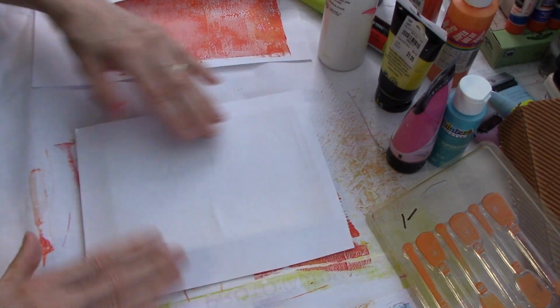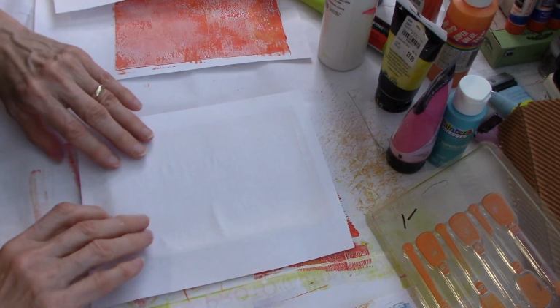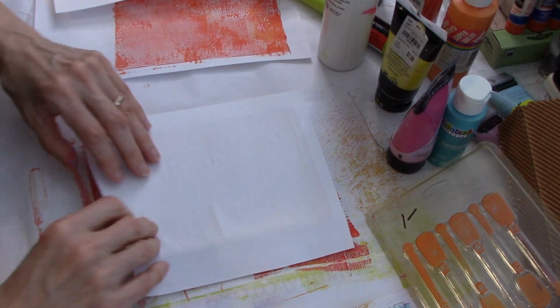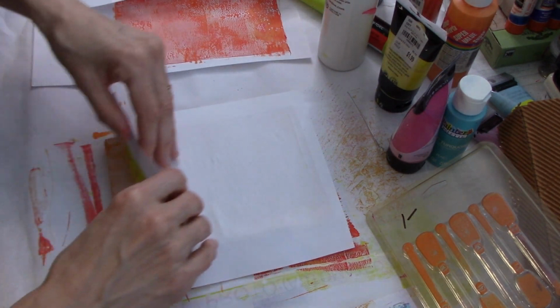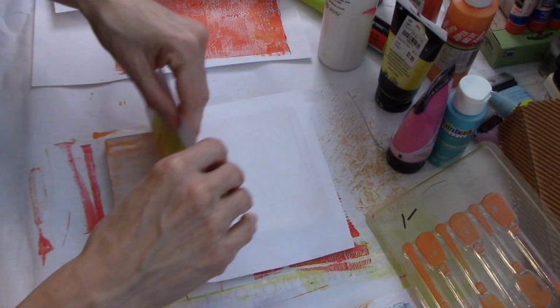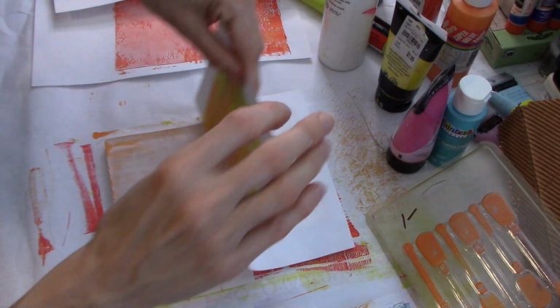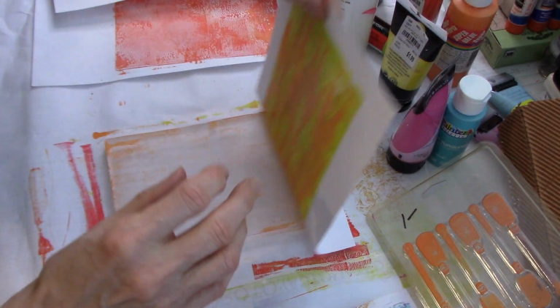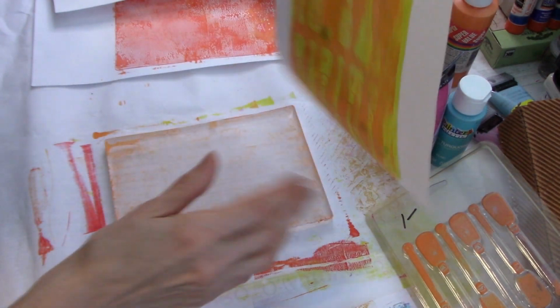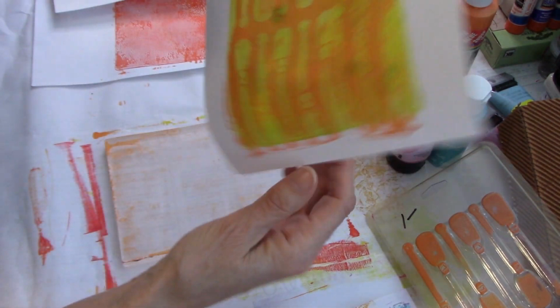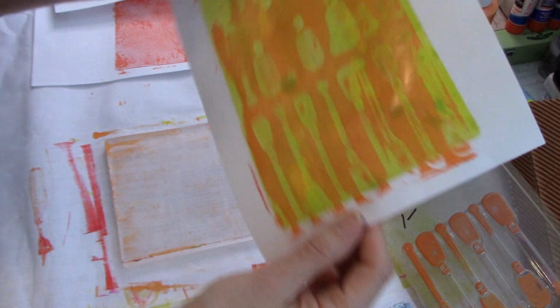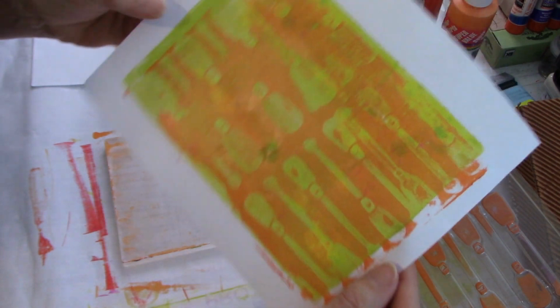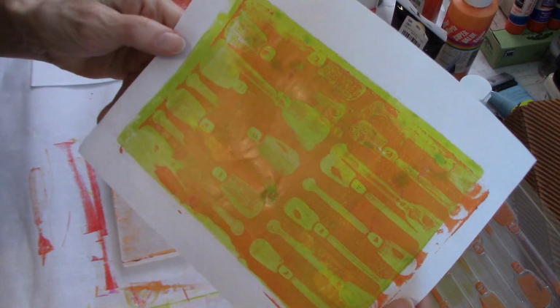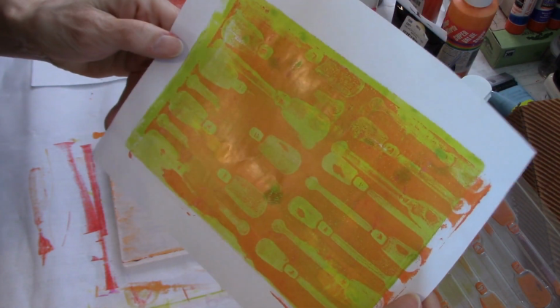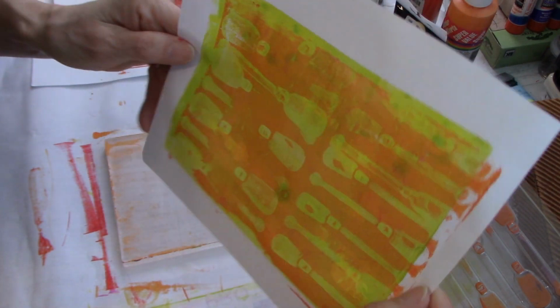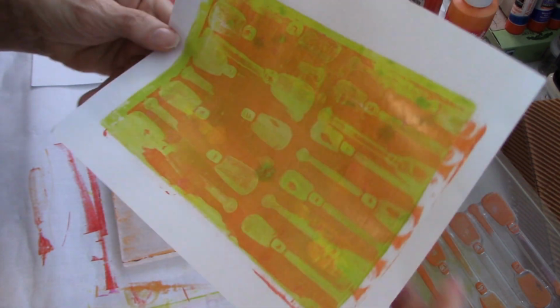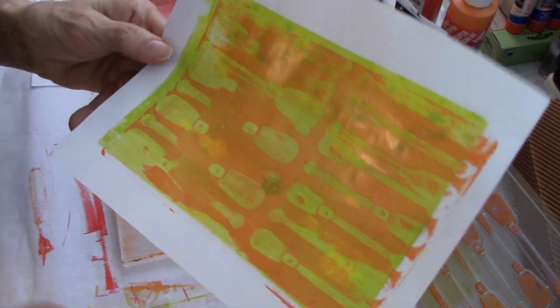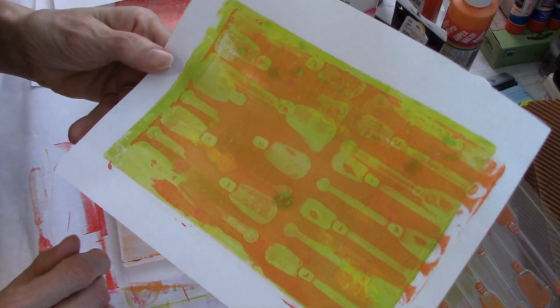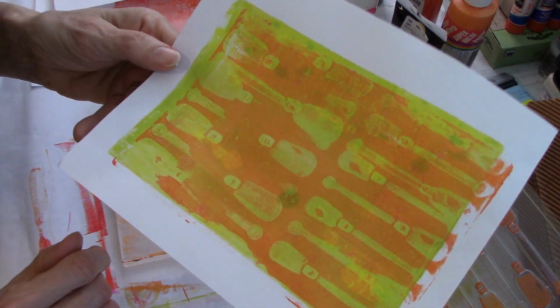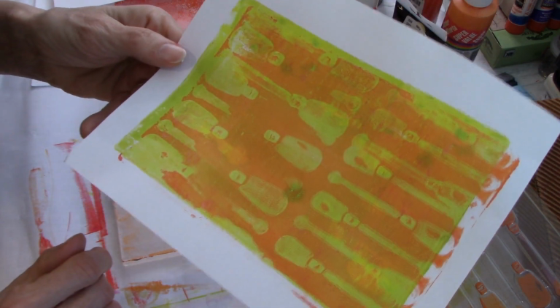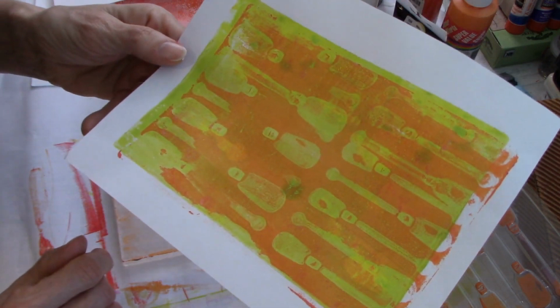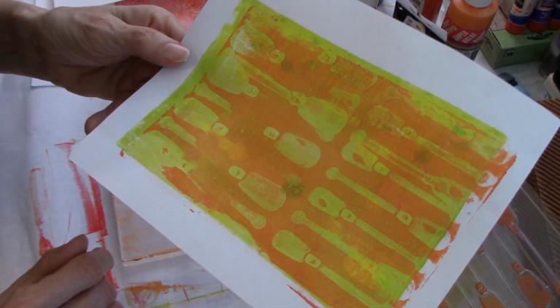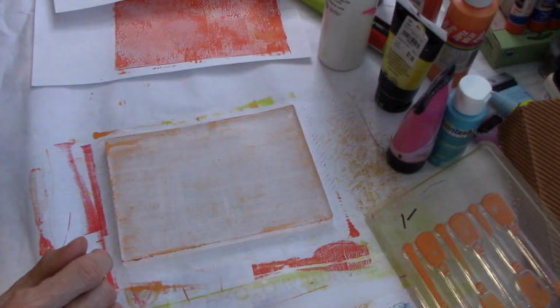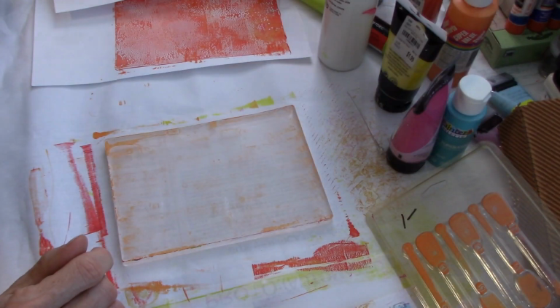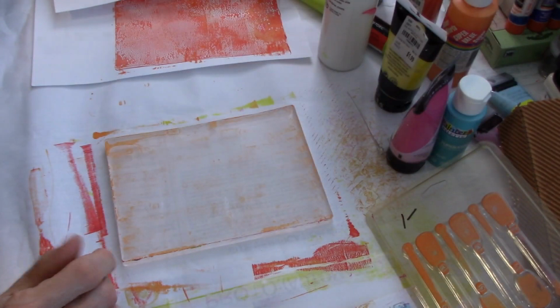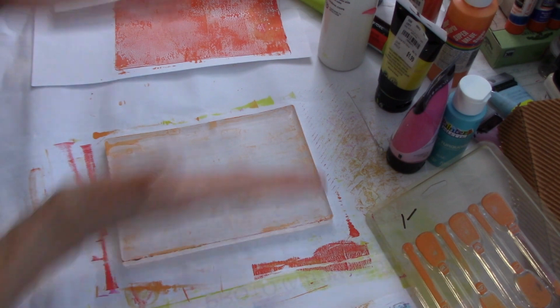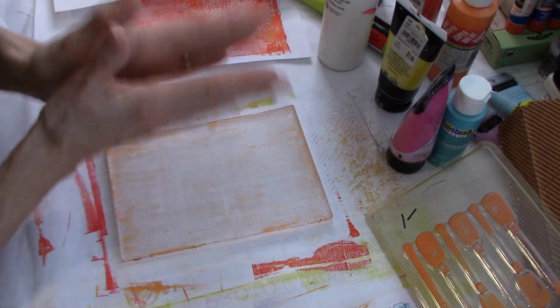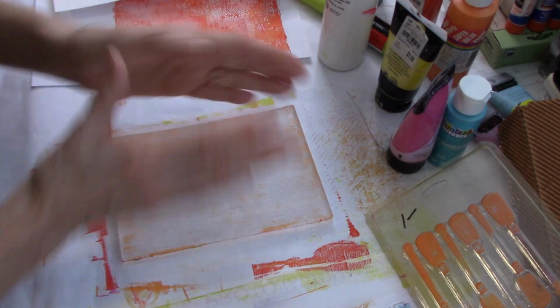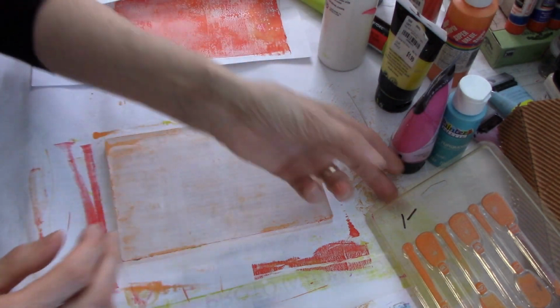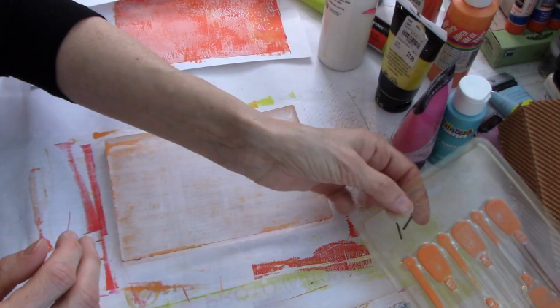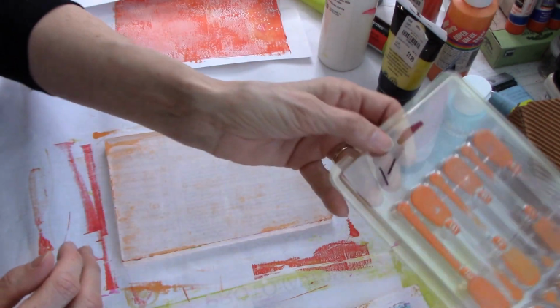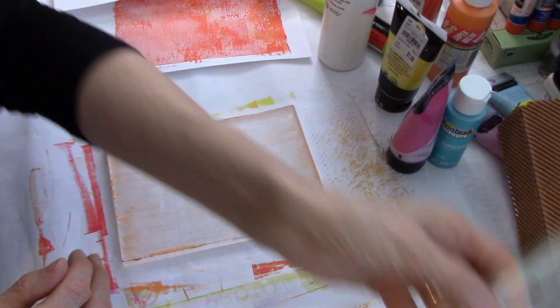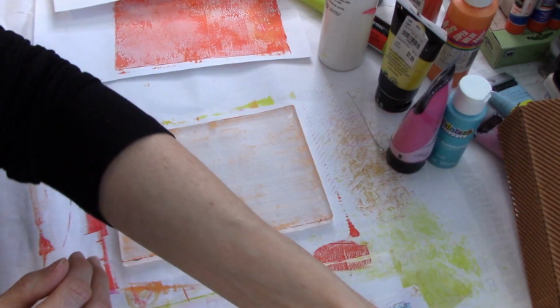Let's see what this one looks like. Oh, cool - look at this! Isn't that neat, just from packaging? I love it. This is why we play - this is why we play.